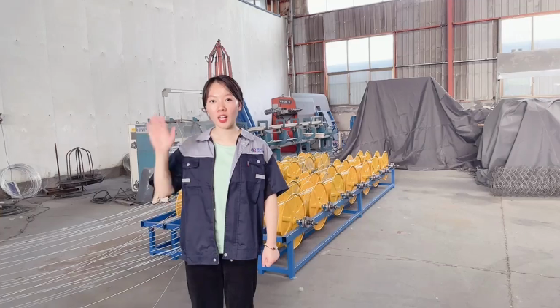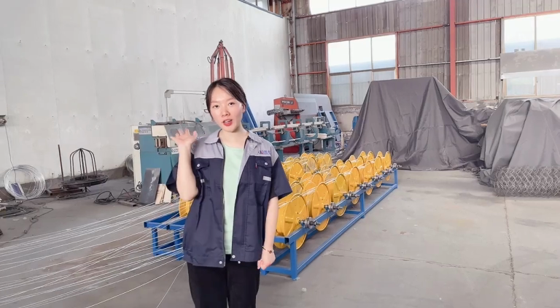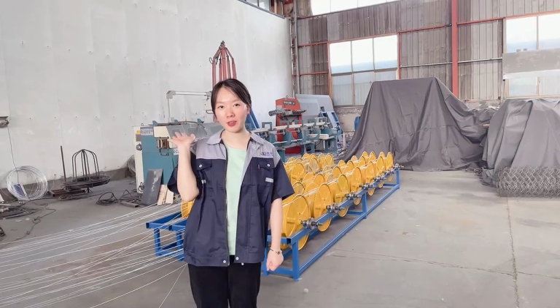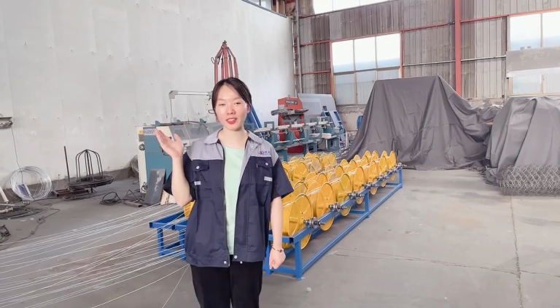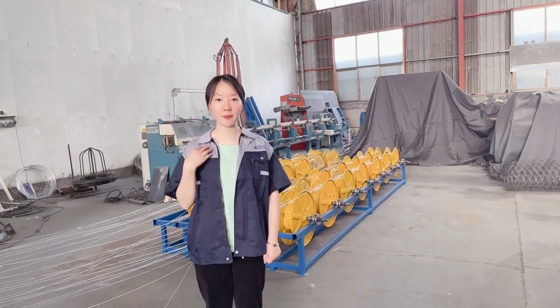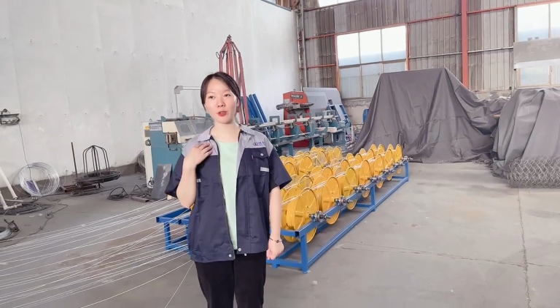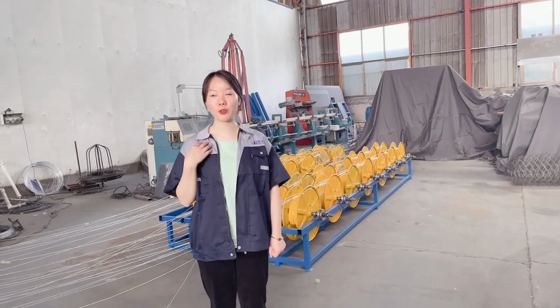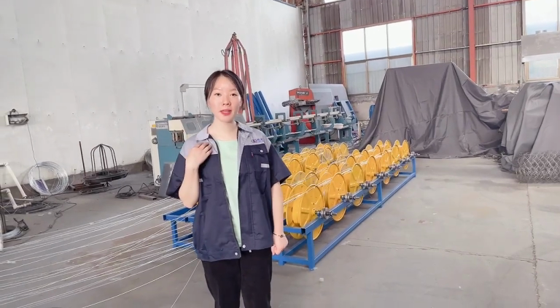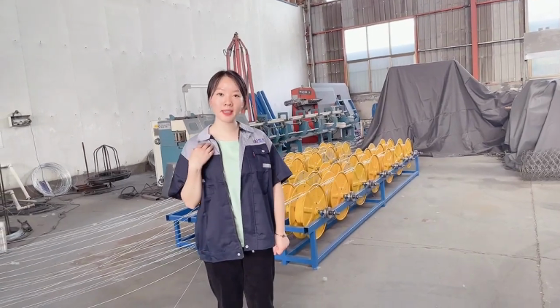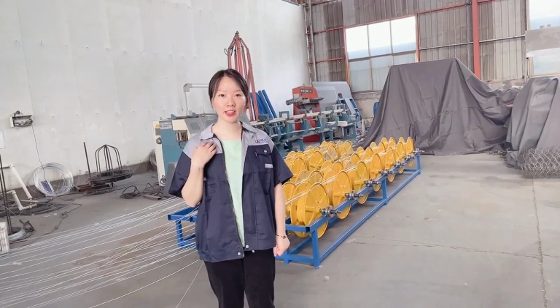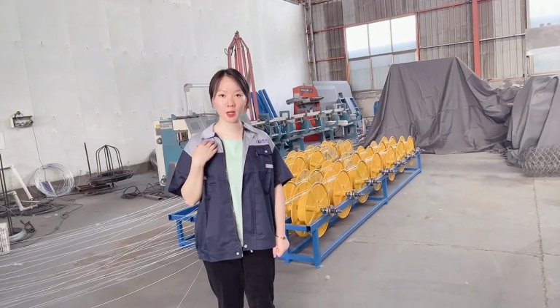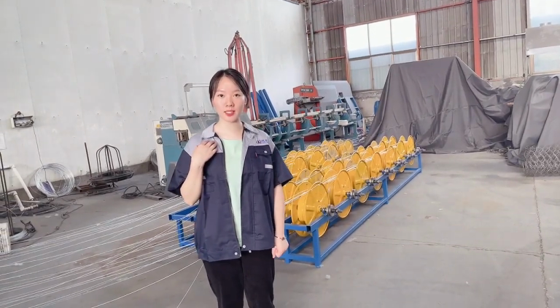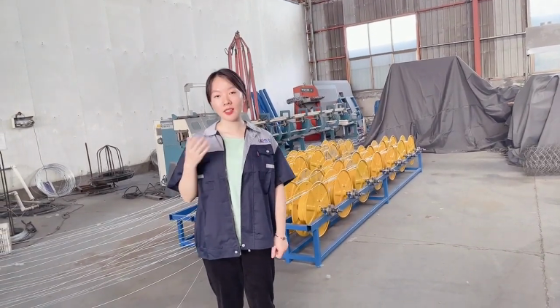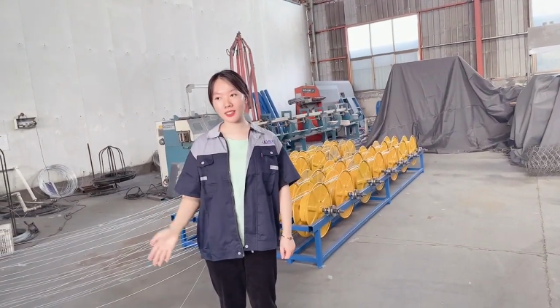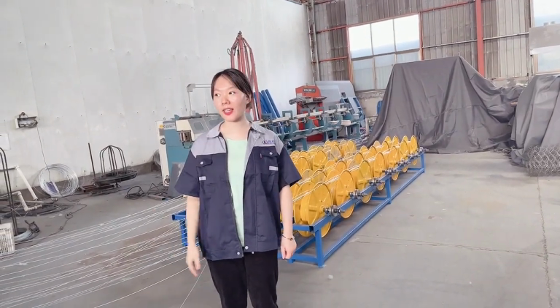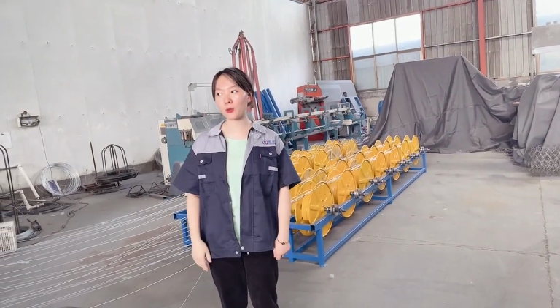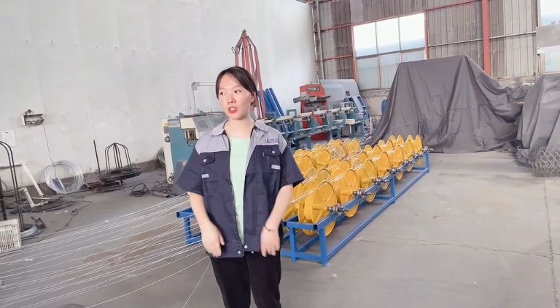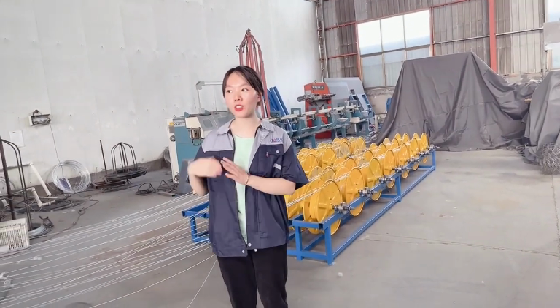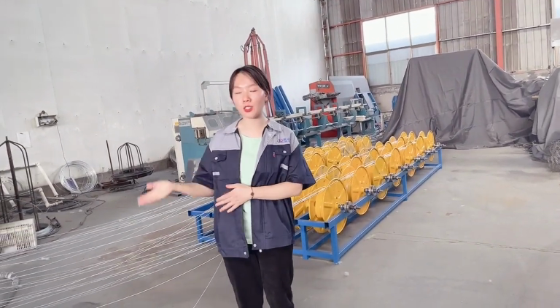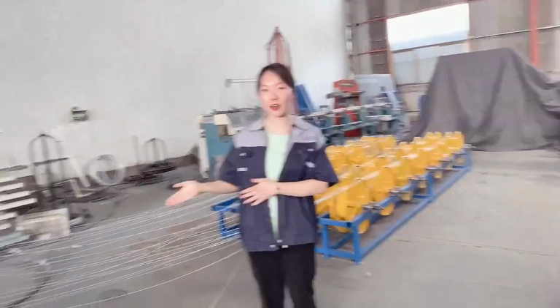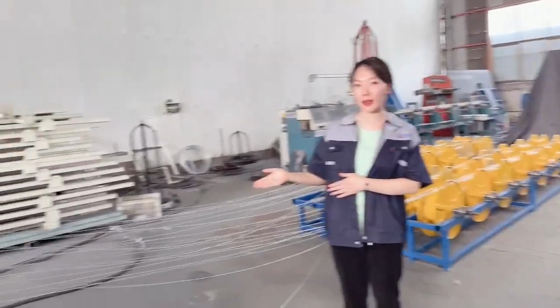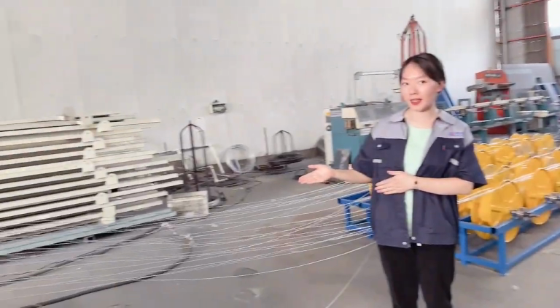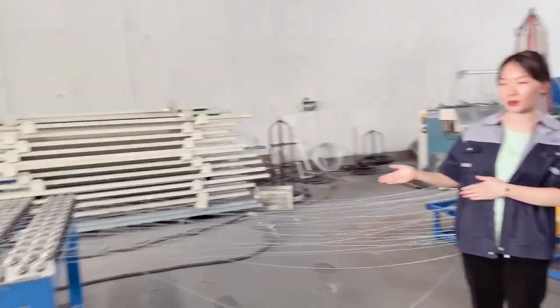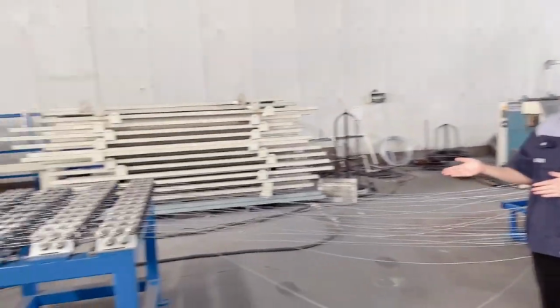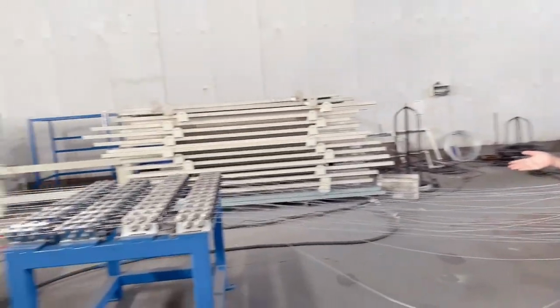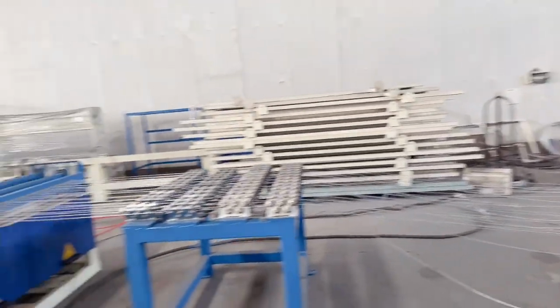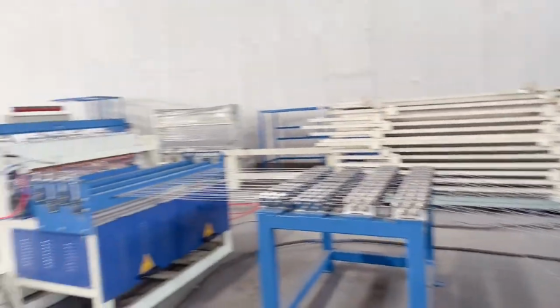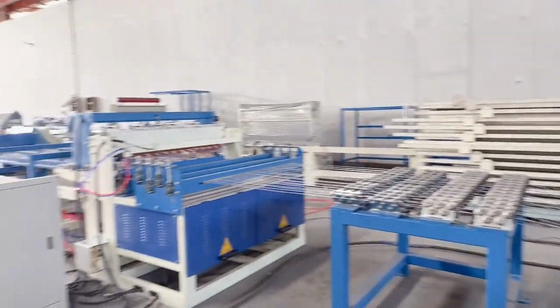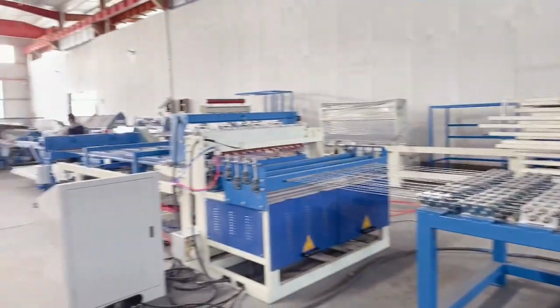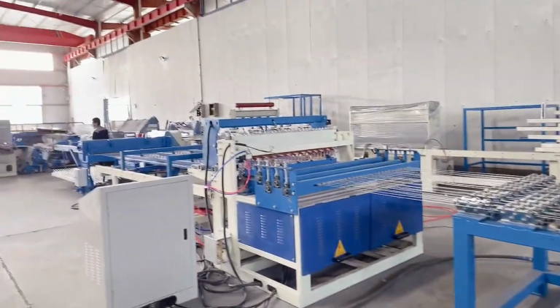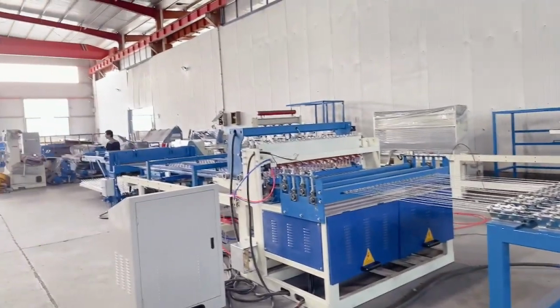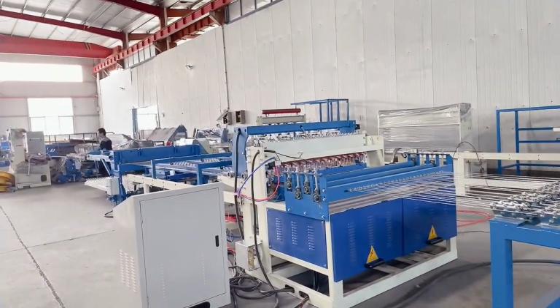Hello everyone, I am Mary from Kaveh Kaya Company. Today I will introduce our wireless video system. Let's start.